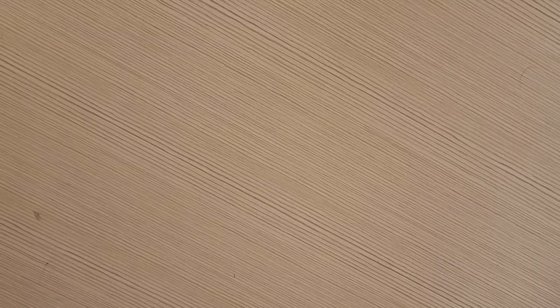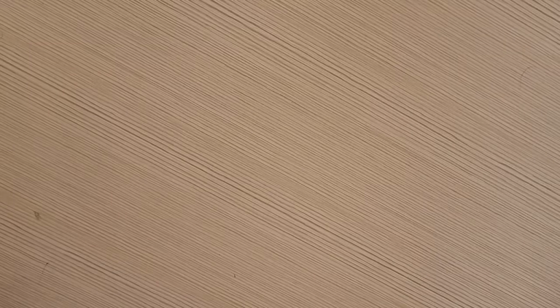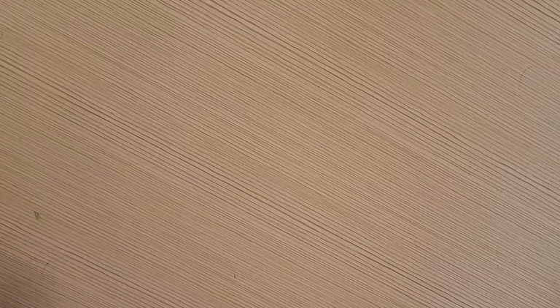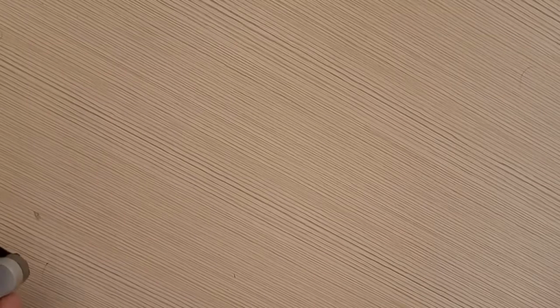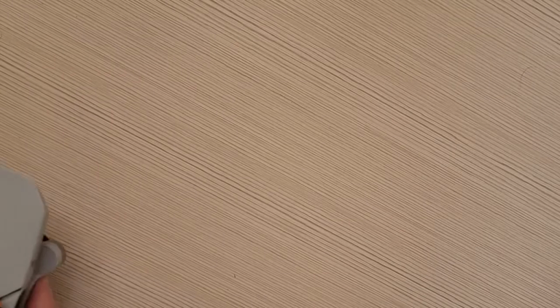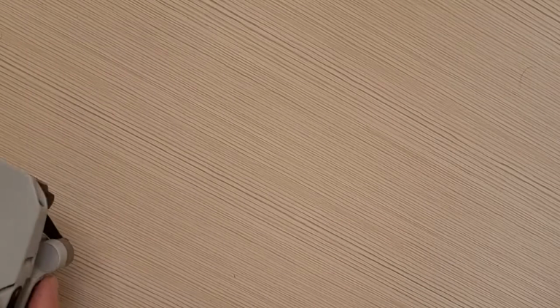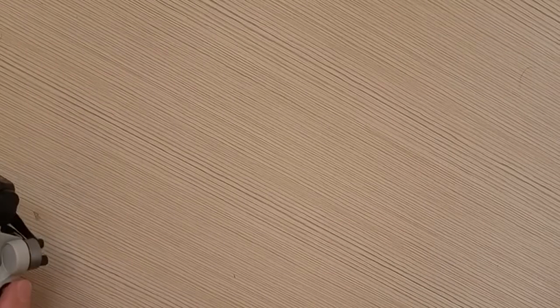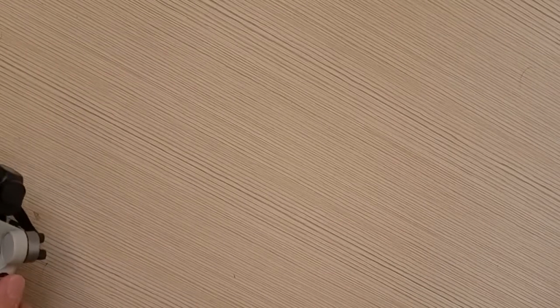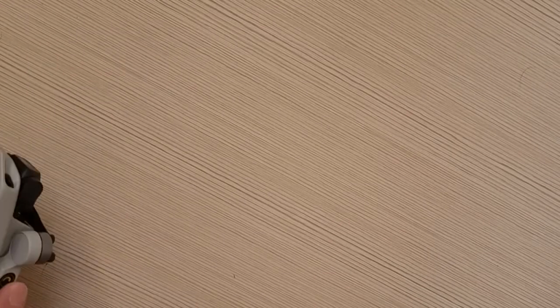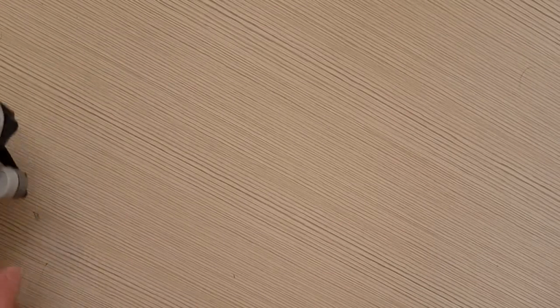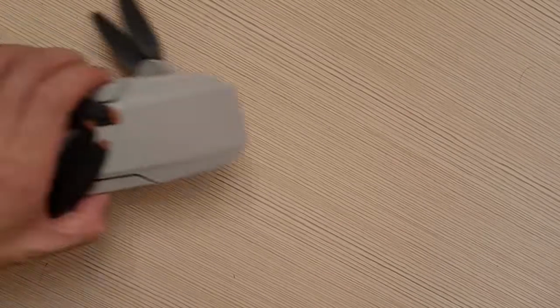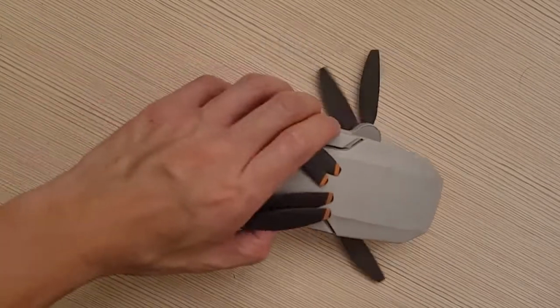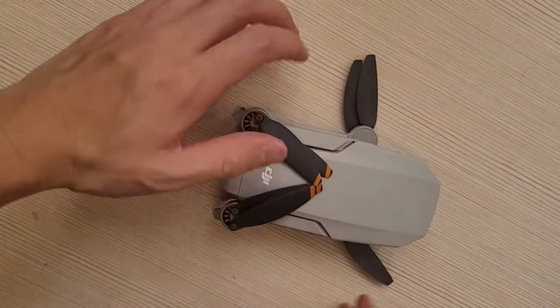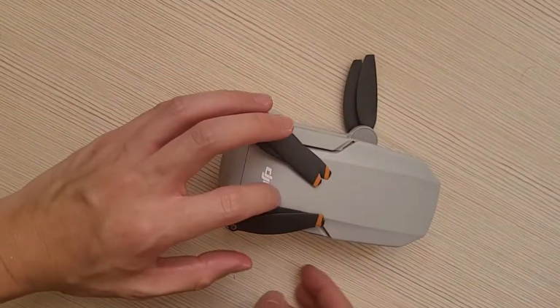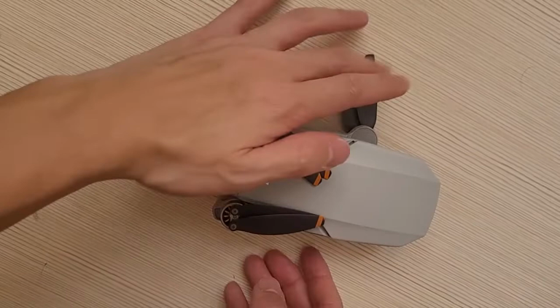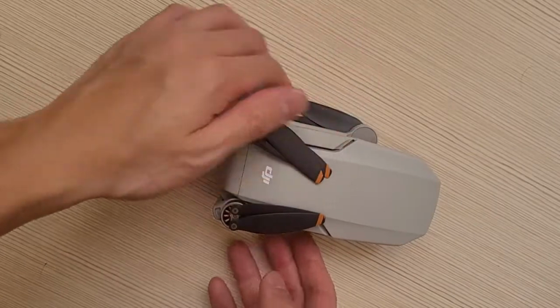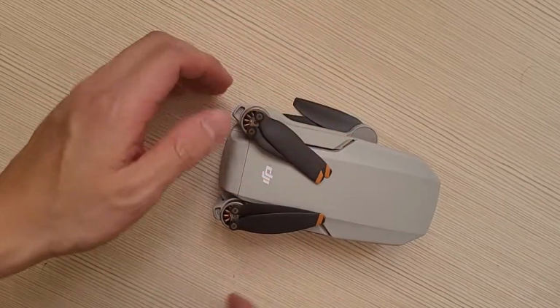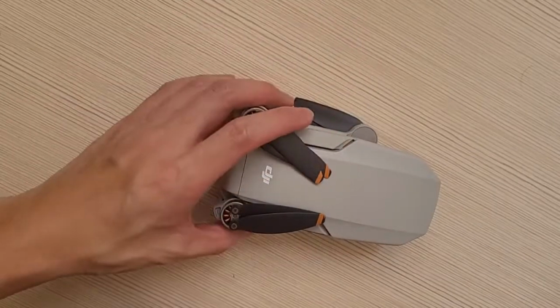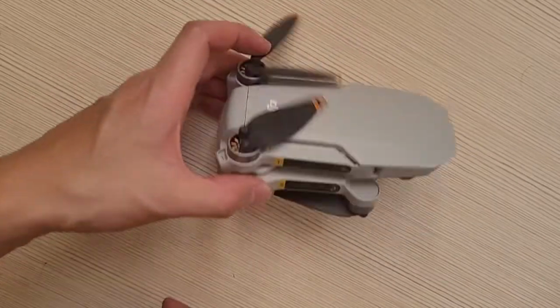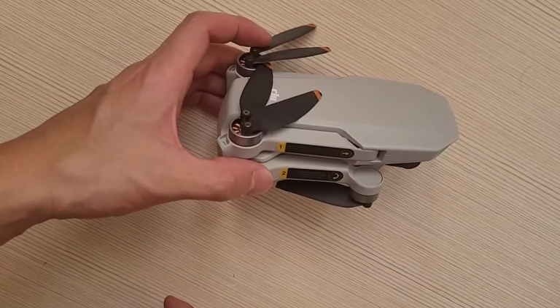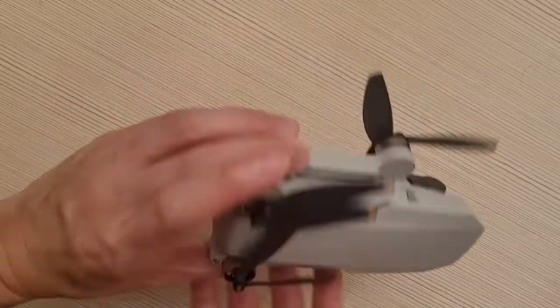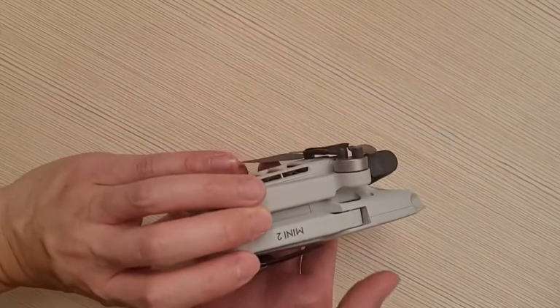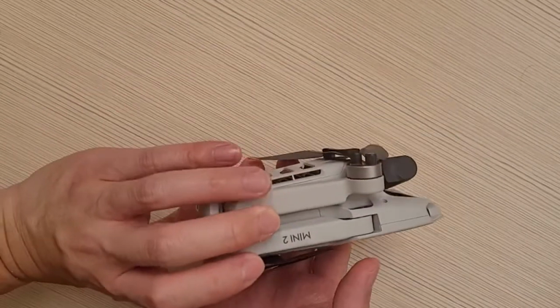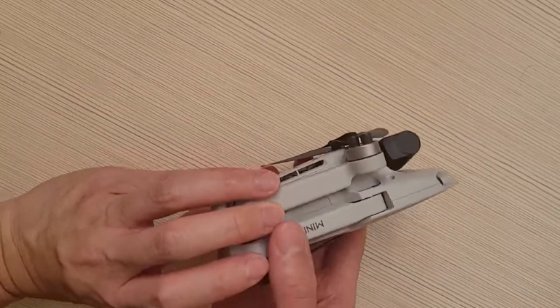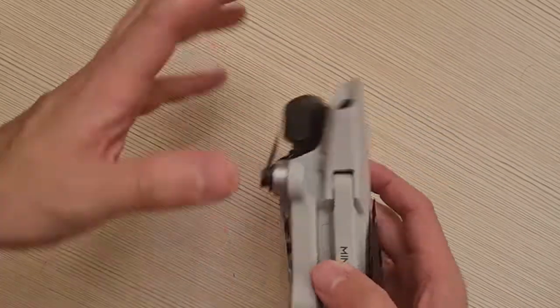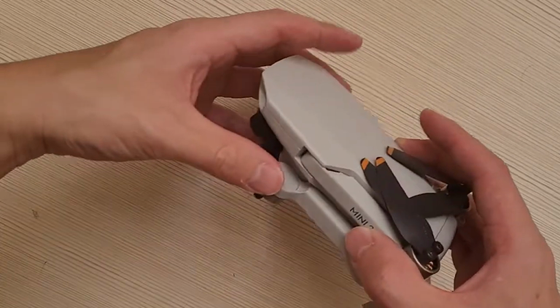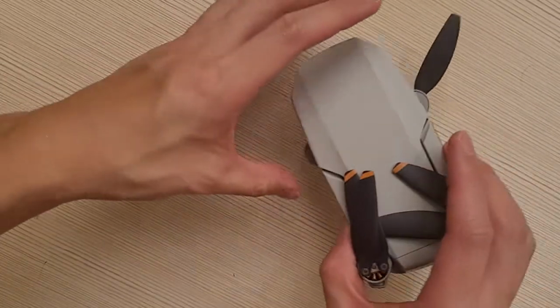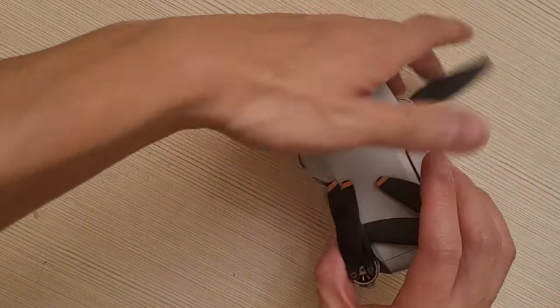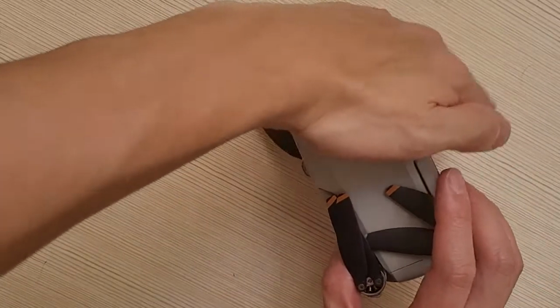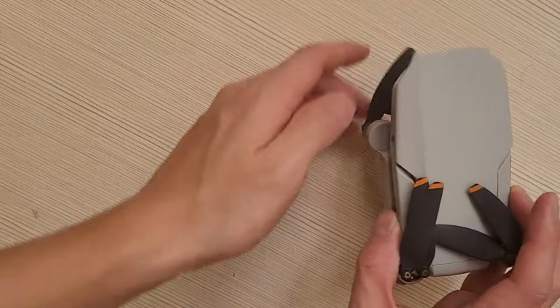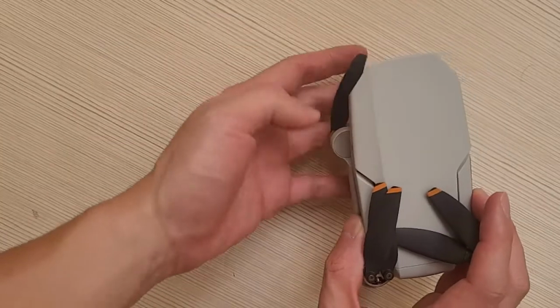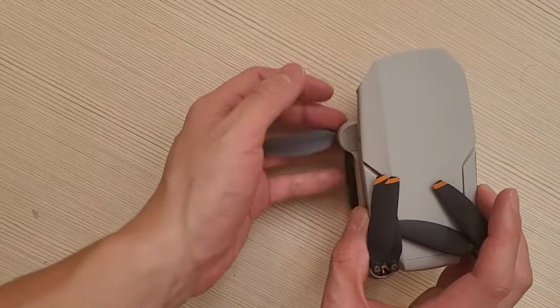Hey guys, this is Ryan here. Today's video I just want to have a look at a size comparison of the DJI Mini 2. This is the Mini 2 — and the props are flying everywhere.